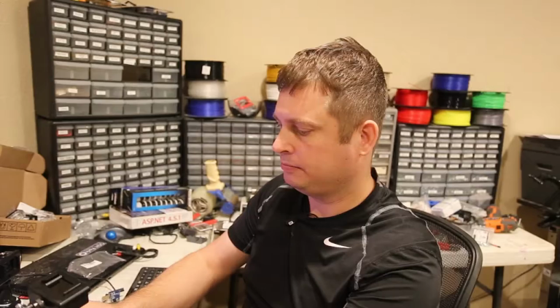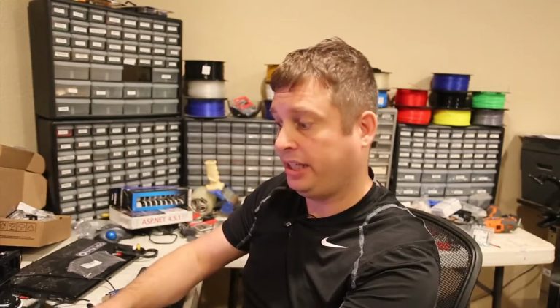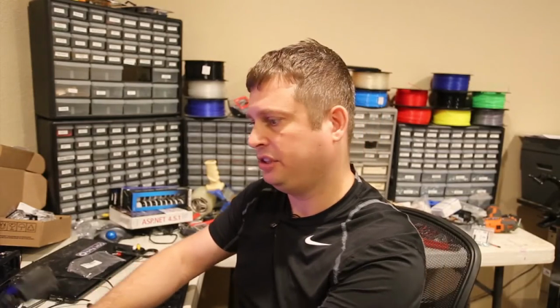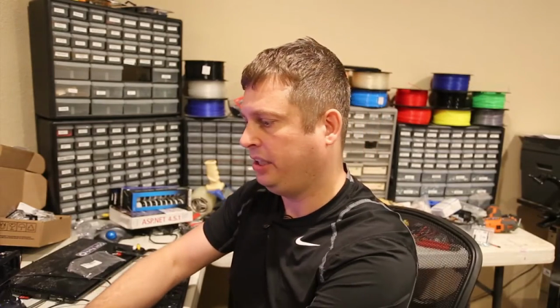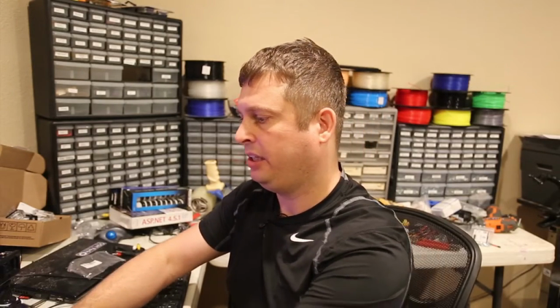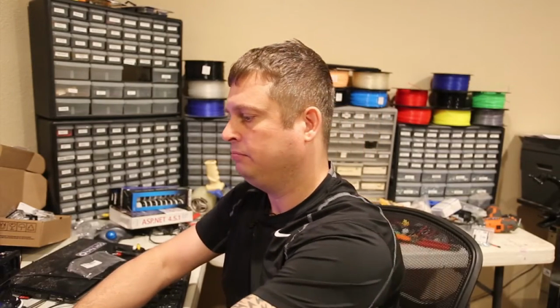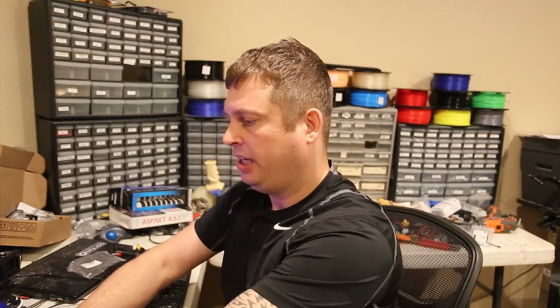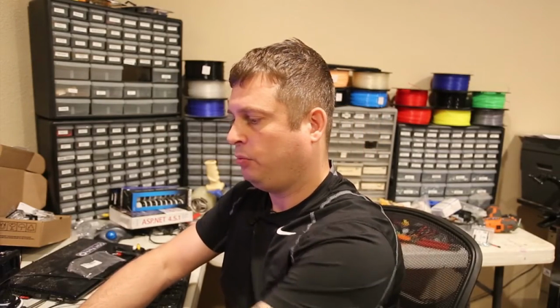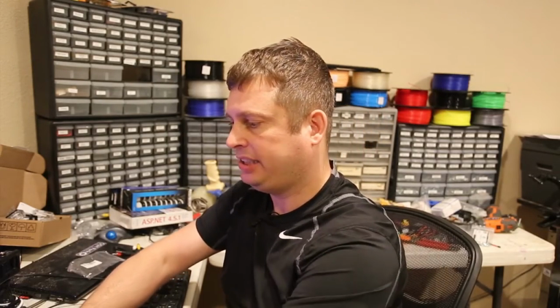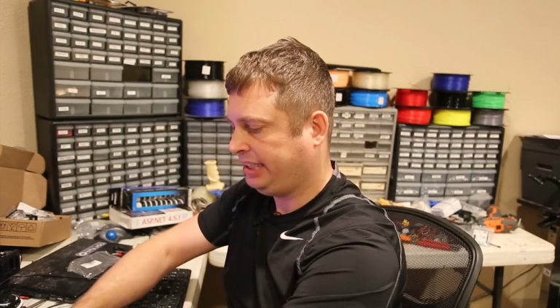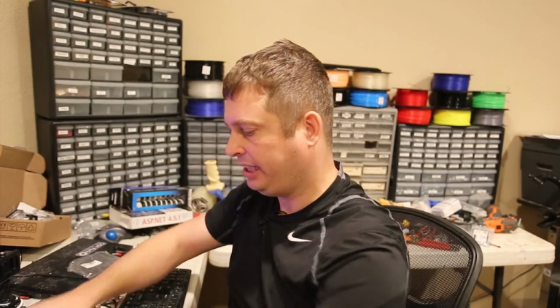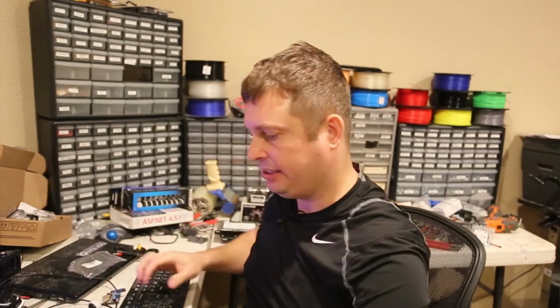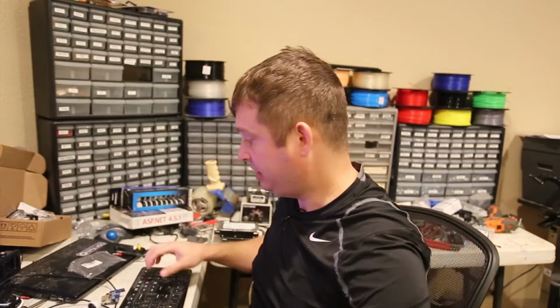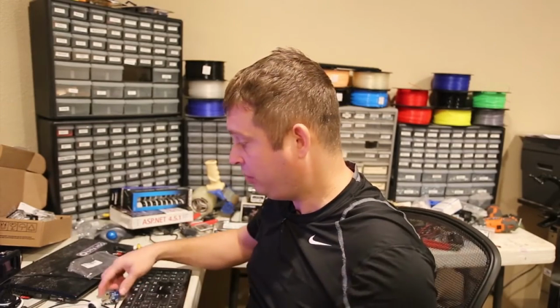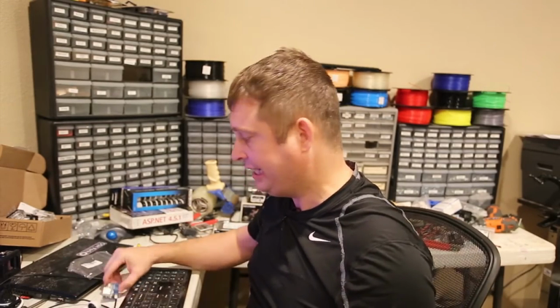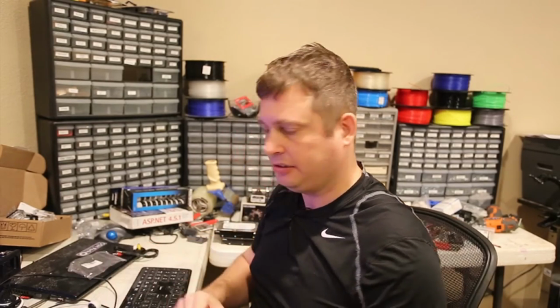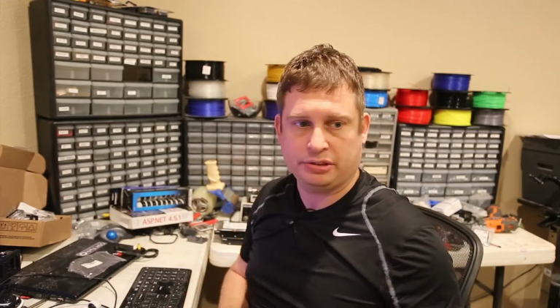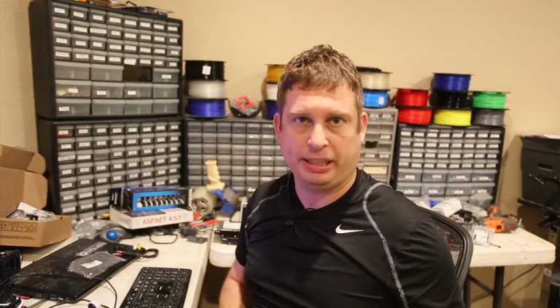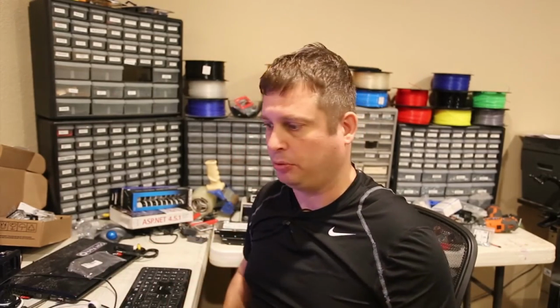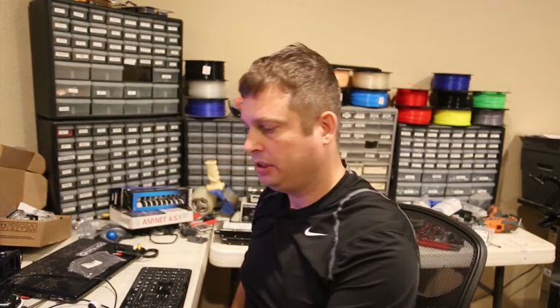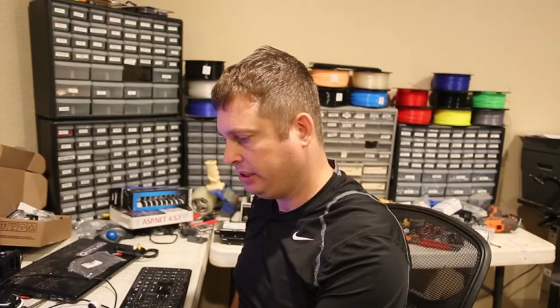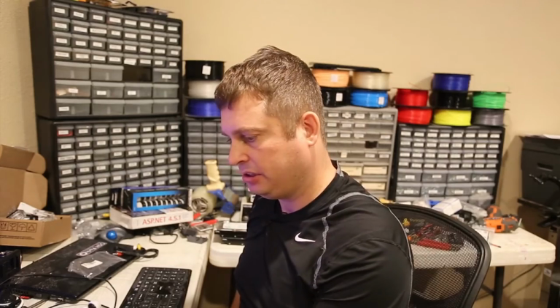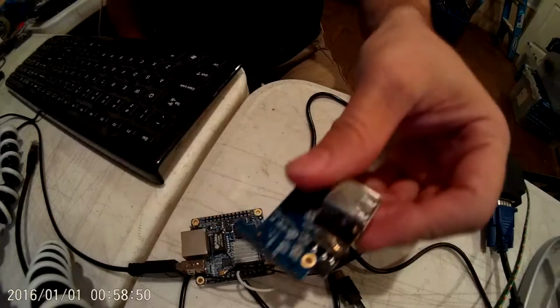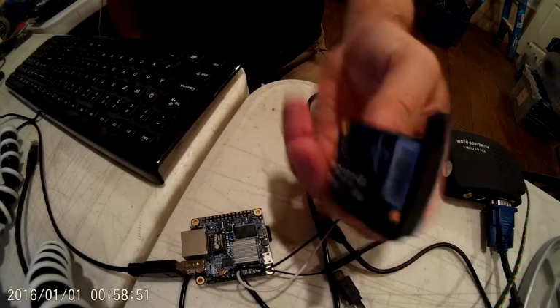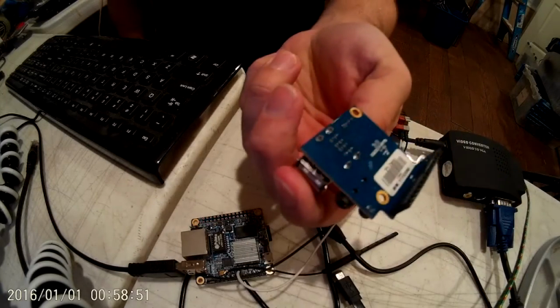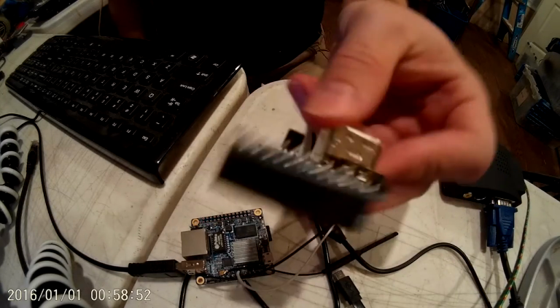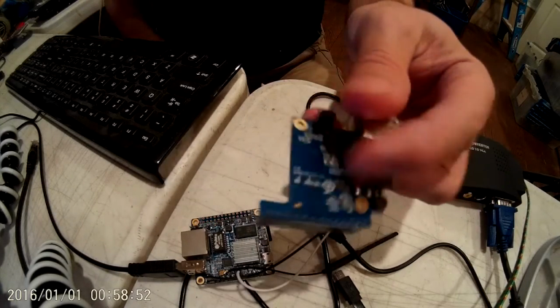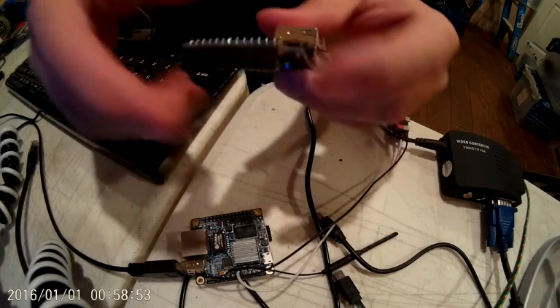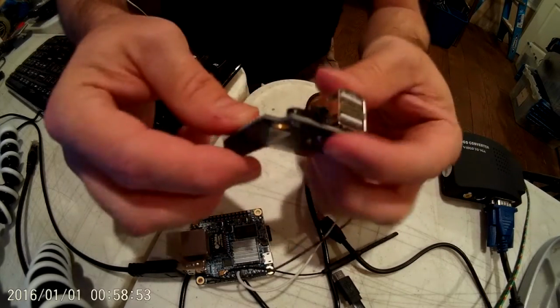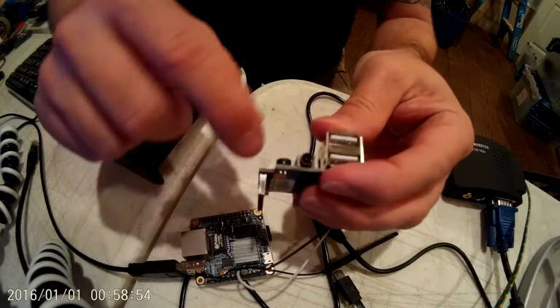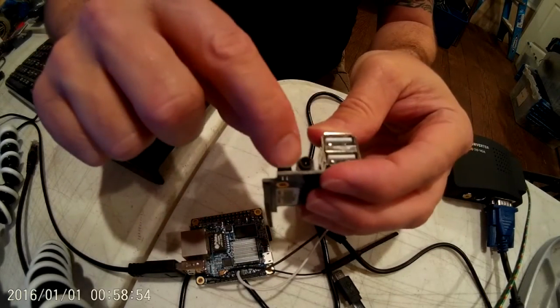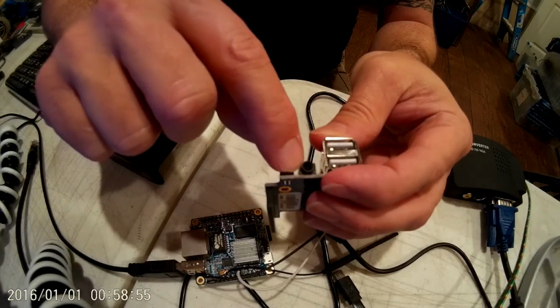So I had a suggestion come in and I said that's a great idea. This would be a whole lot easier to use the expansion board. And here's a close-up of the expansion board, which conveniently has a pinout.